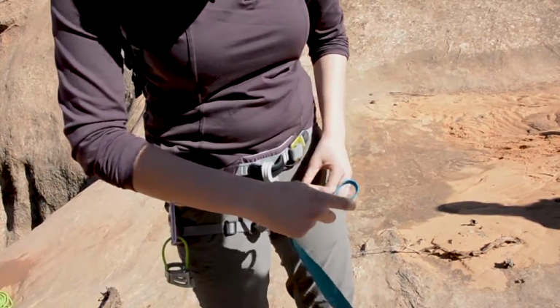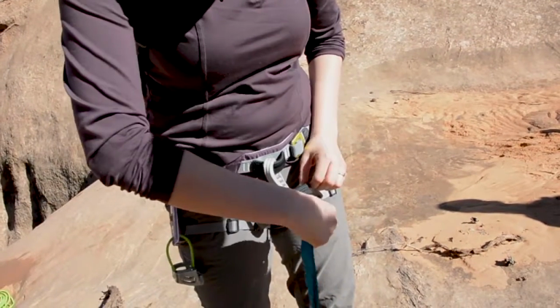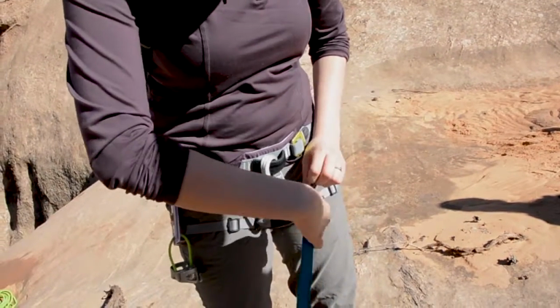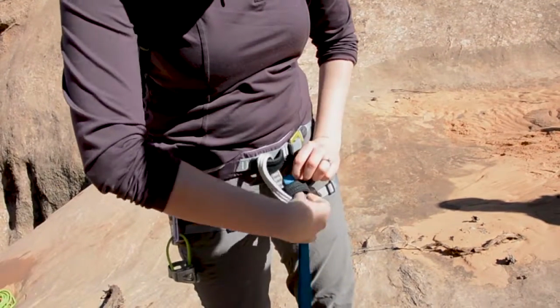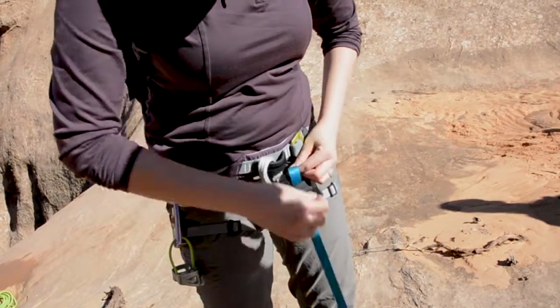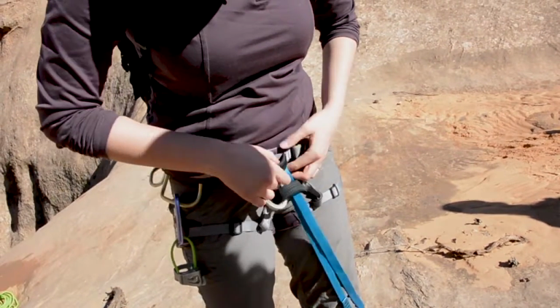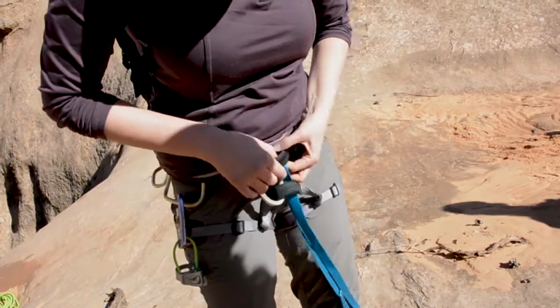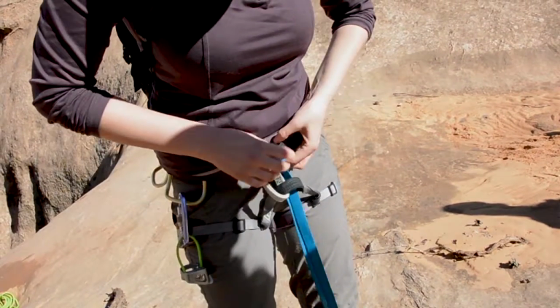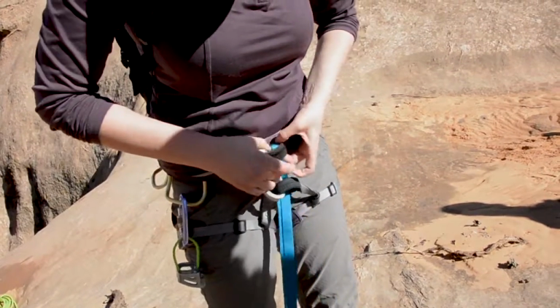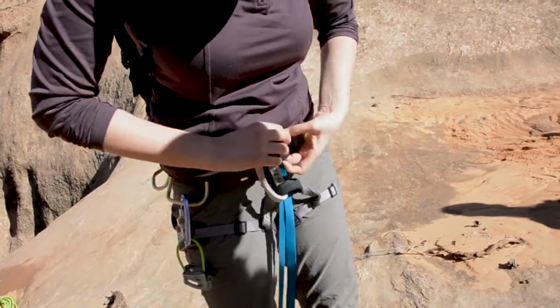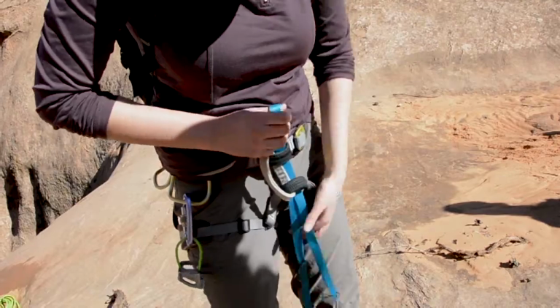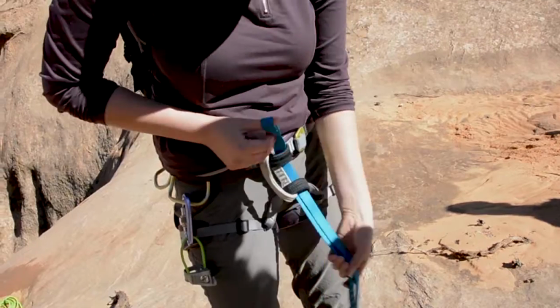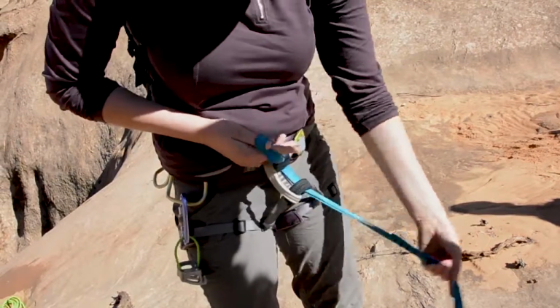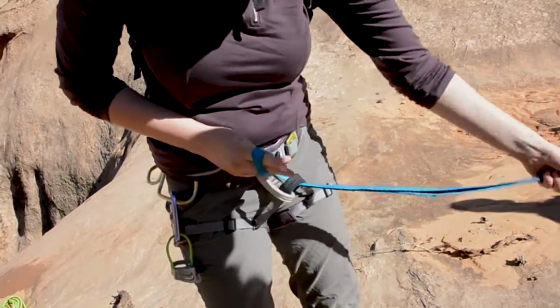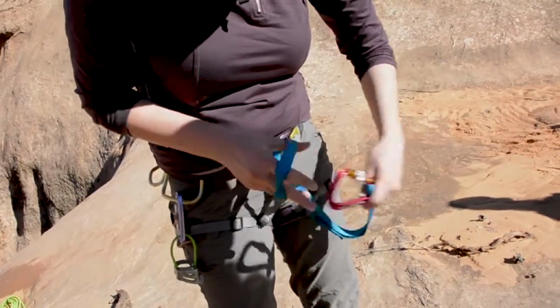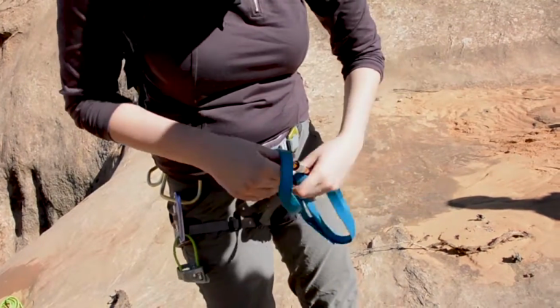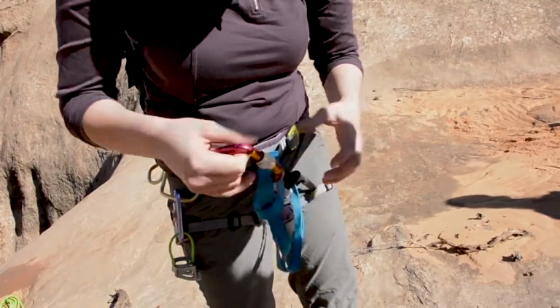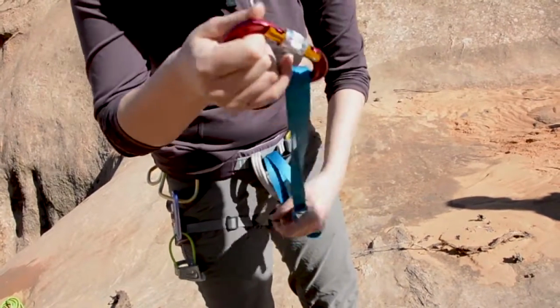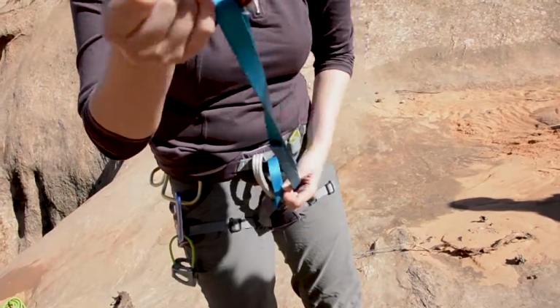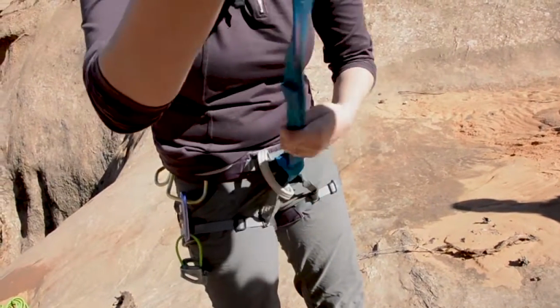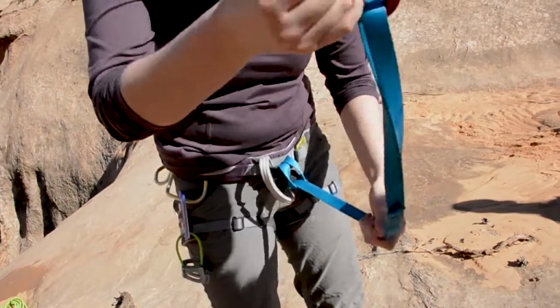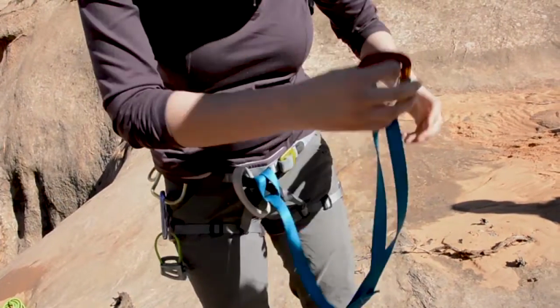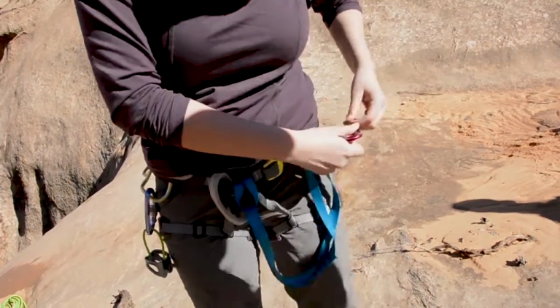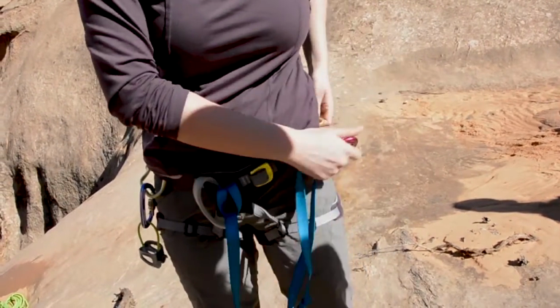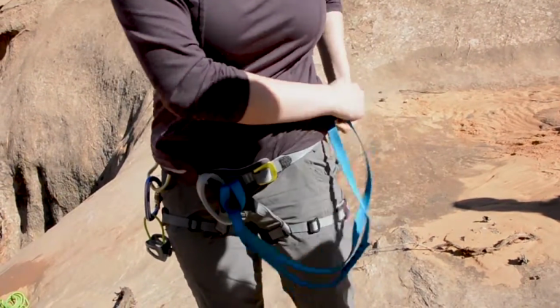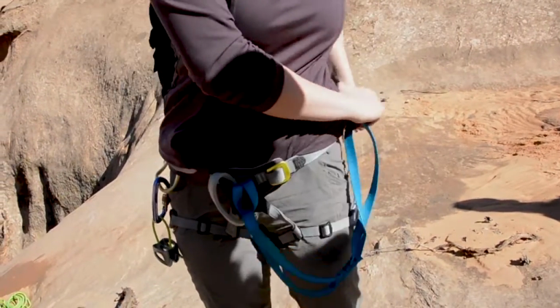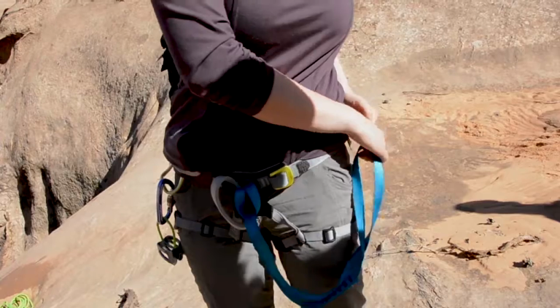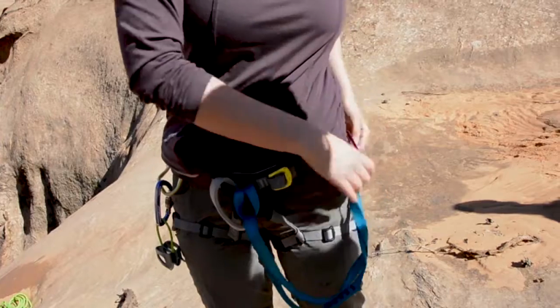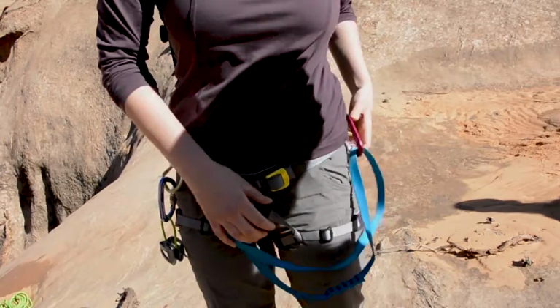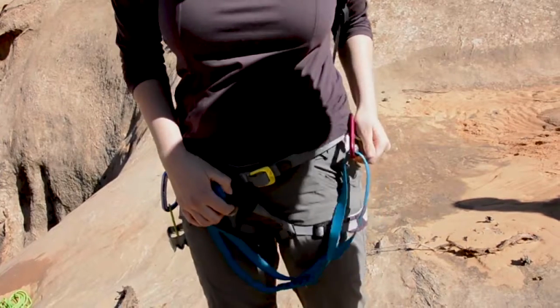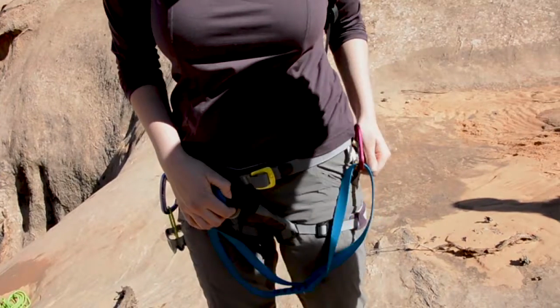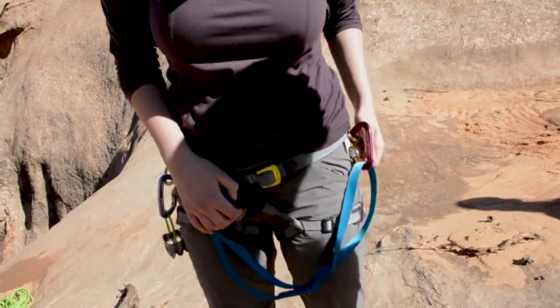The personal anchor is going to go through the double loops, and you're going to pull the carabiner through, and keep that safe right on one of your hoops on your harness.